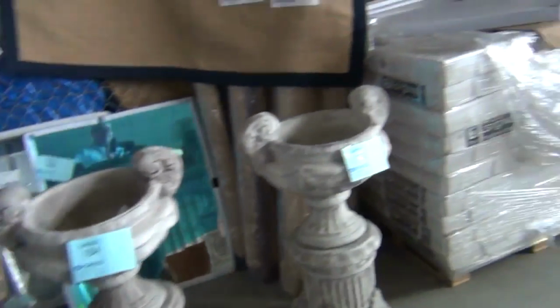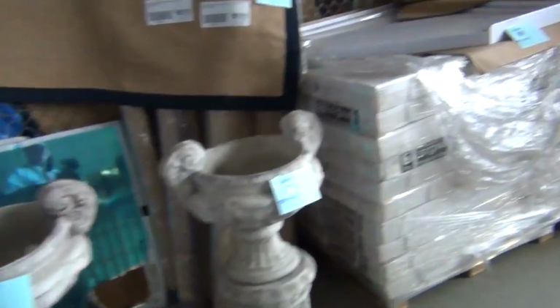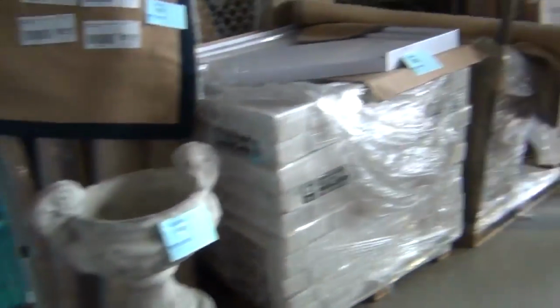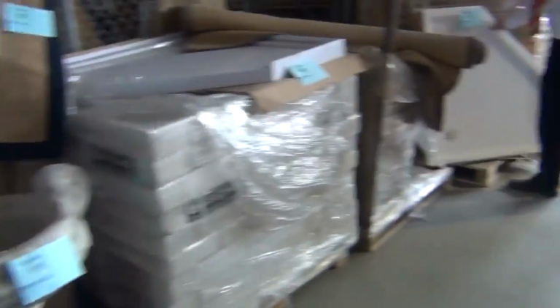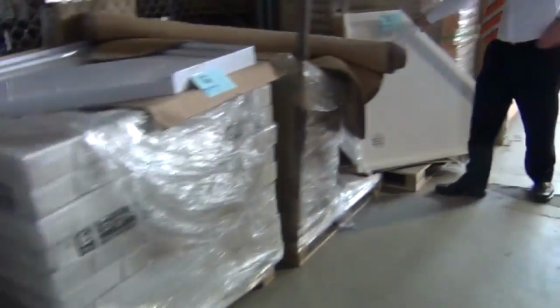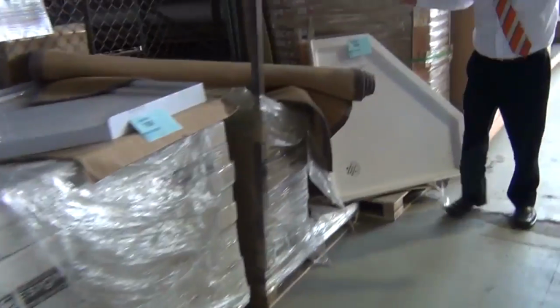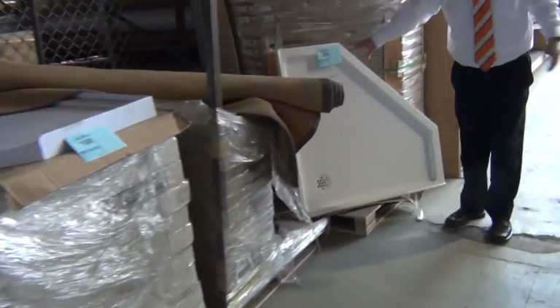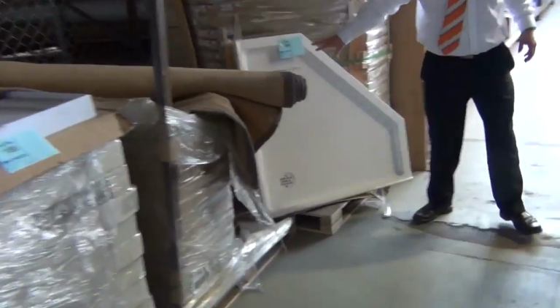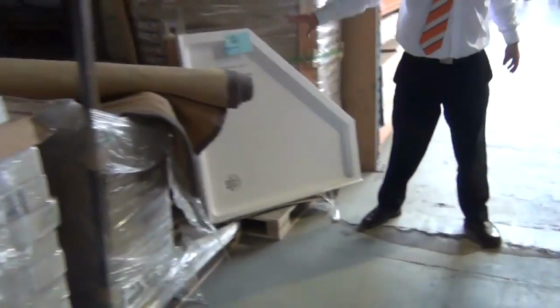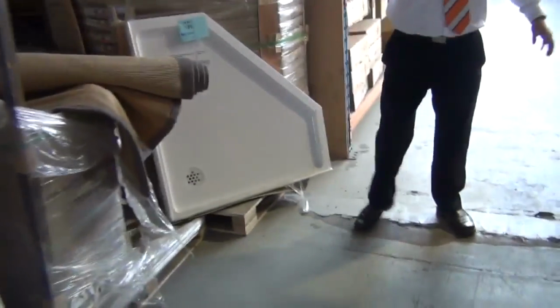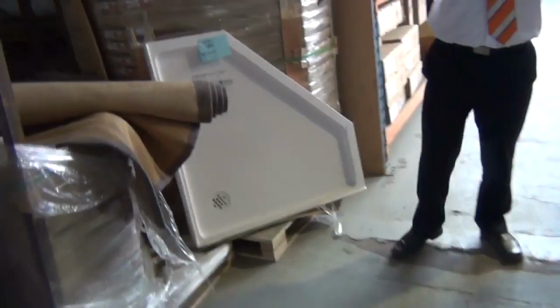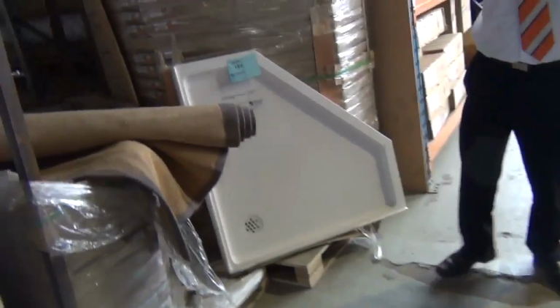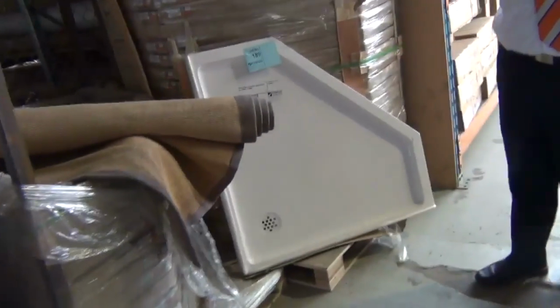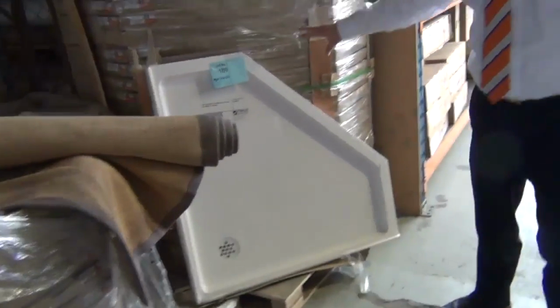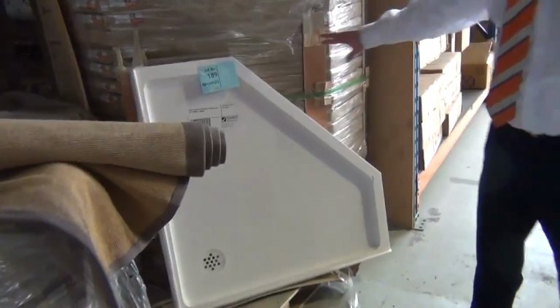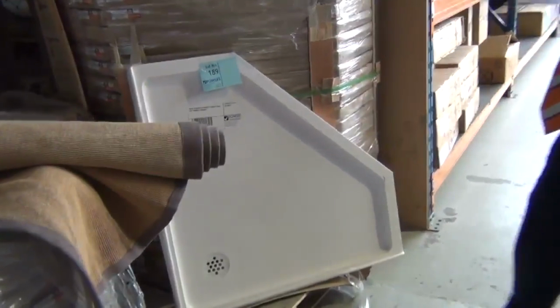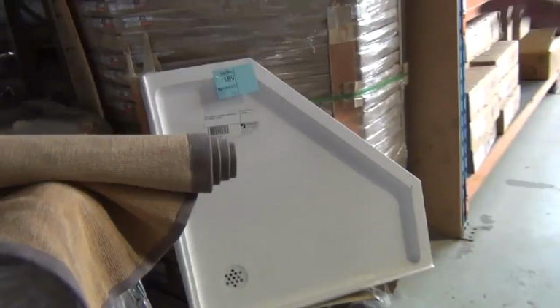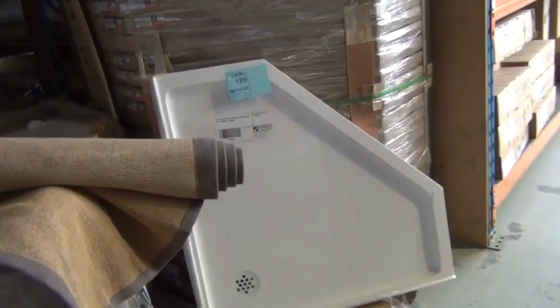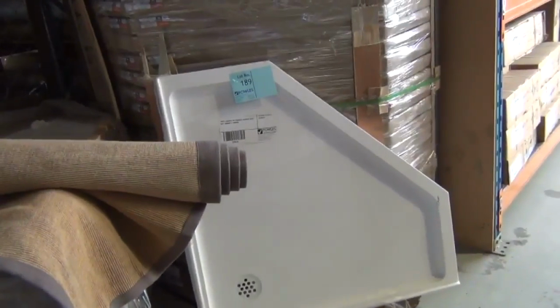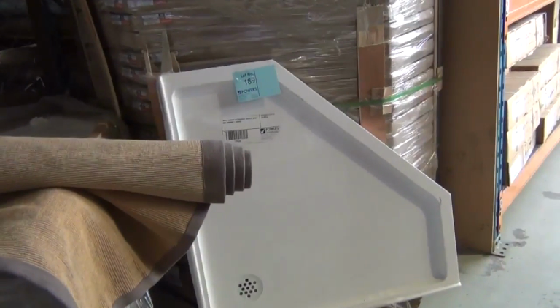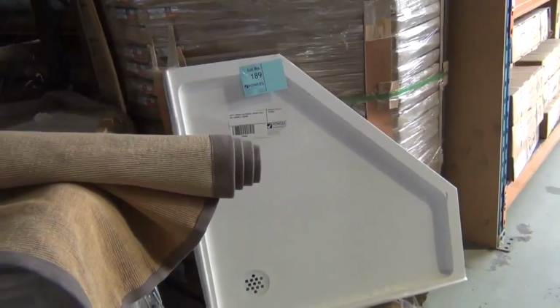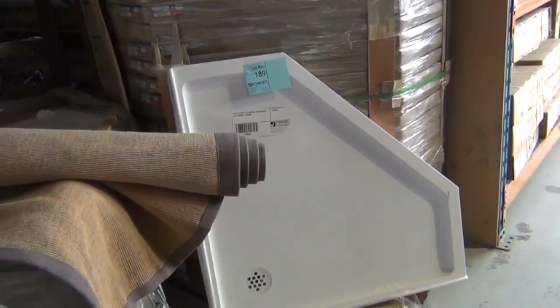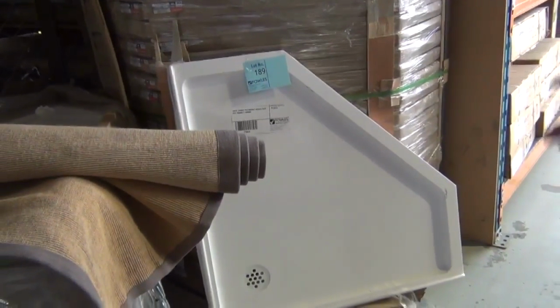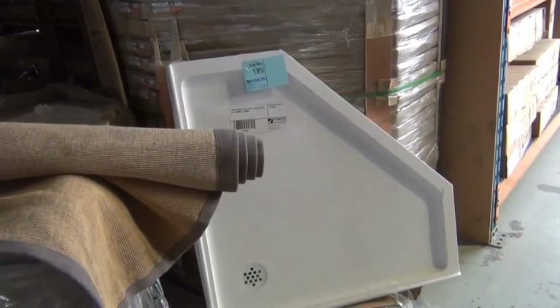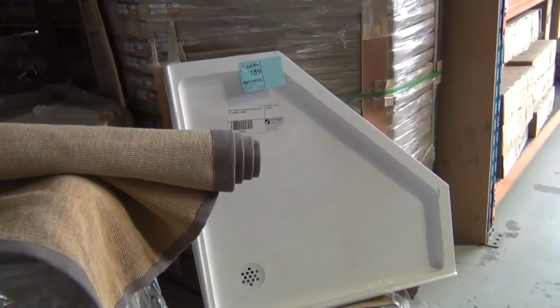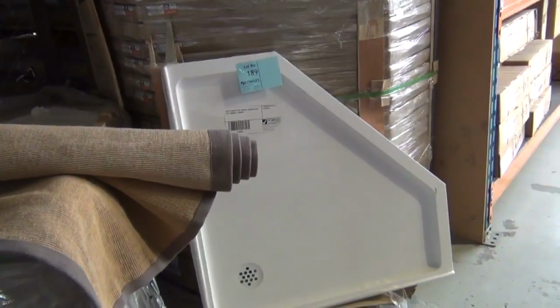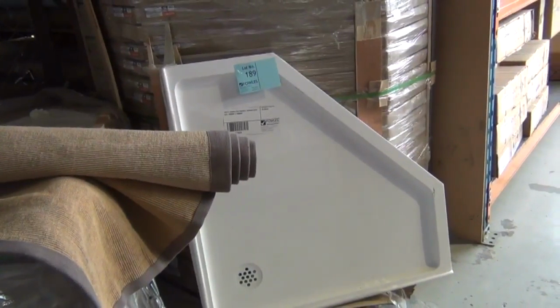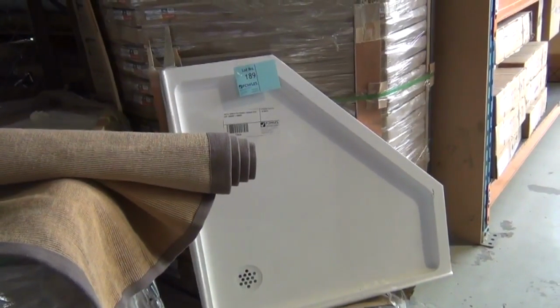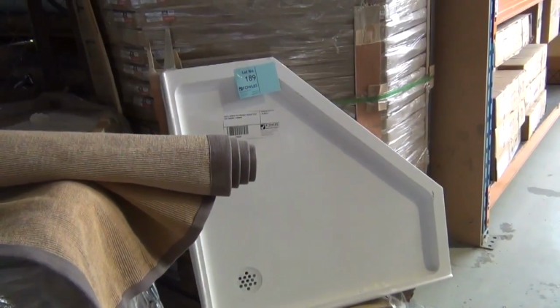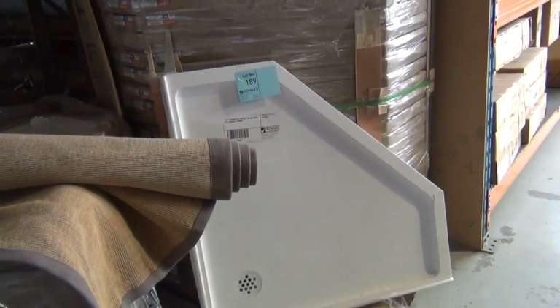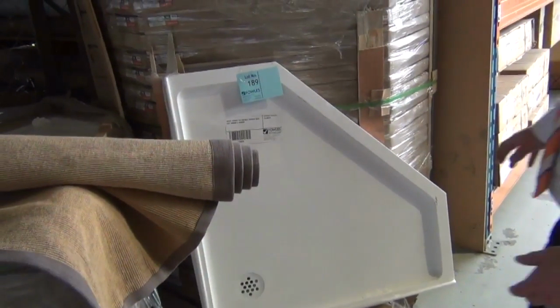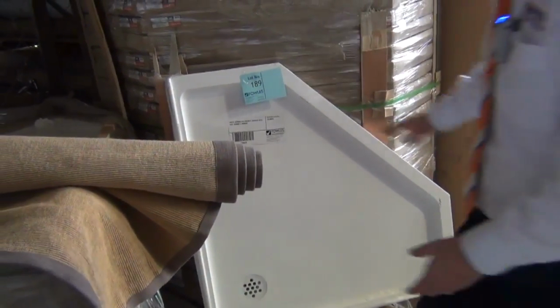We've got some shower bases here as well — the concrete shower bases. I think we've also got some square shower bases, so plenty of shower bases in tomorrow, ranging from about the $50 to $80 mark on those.